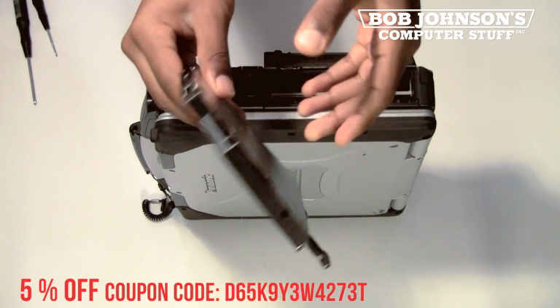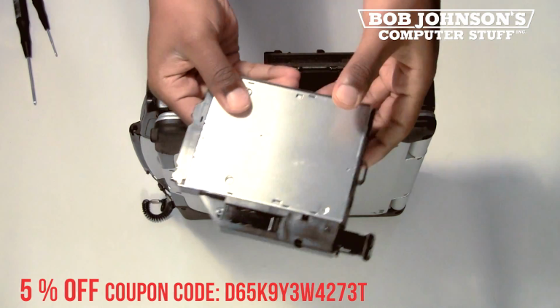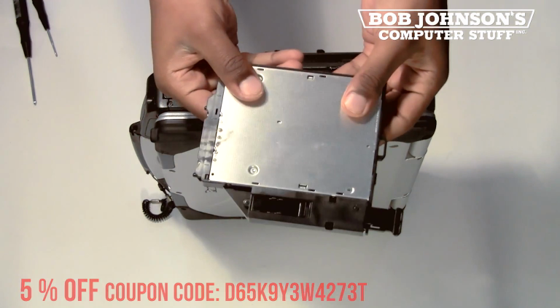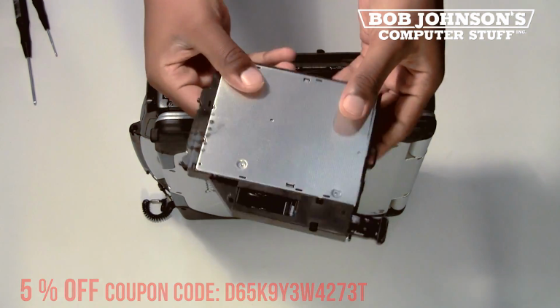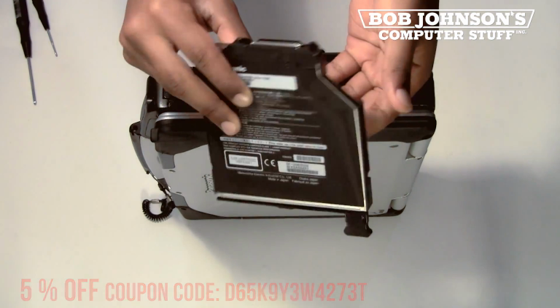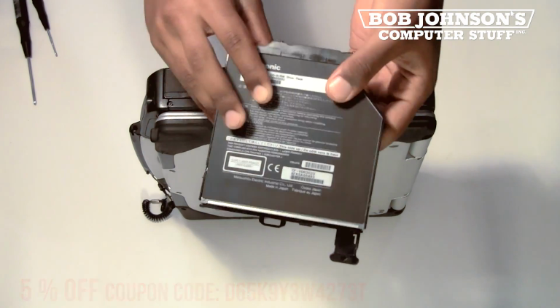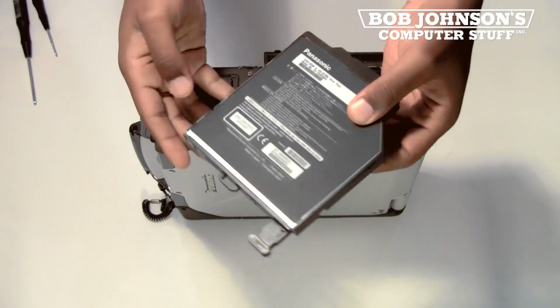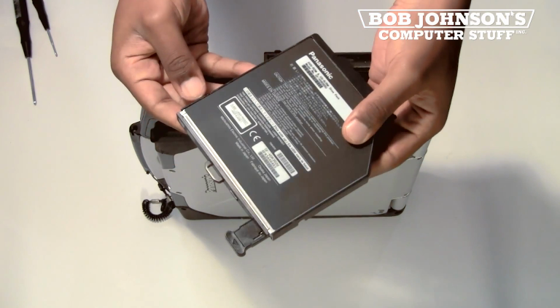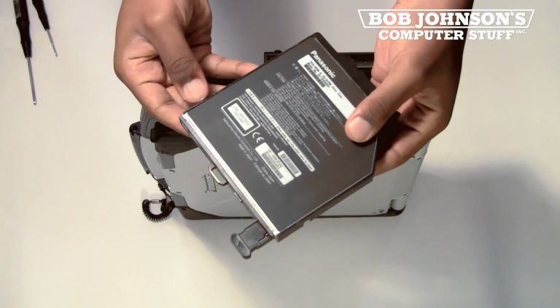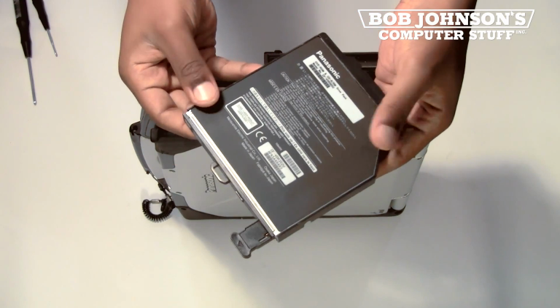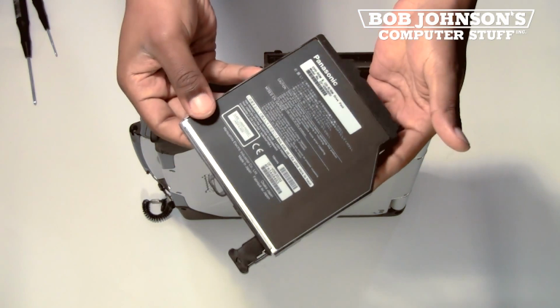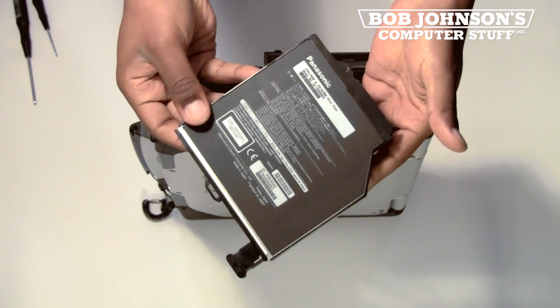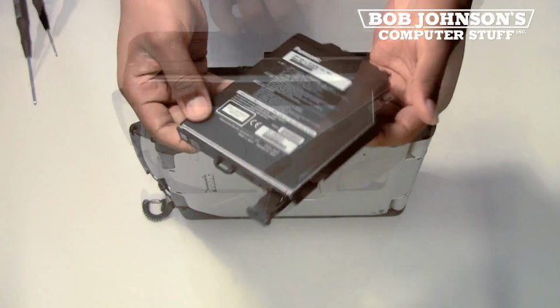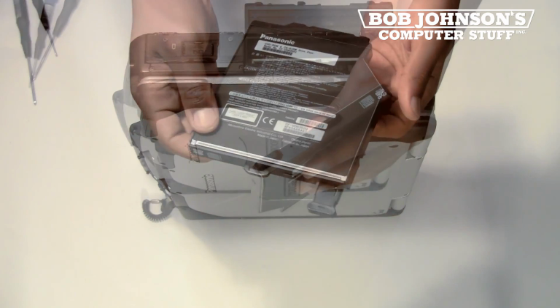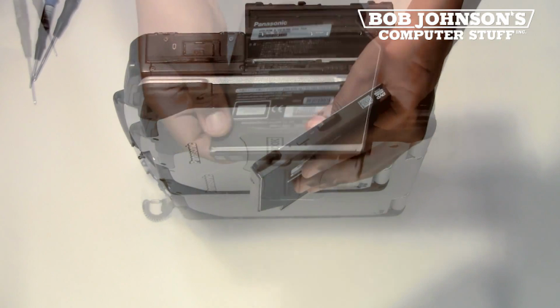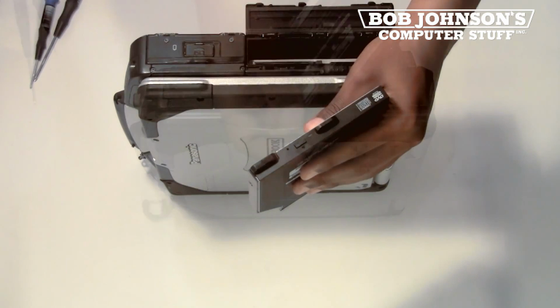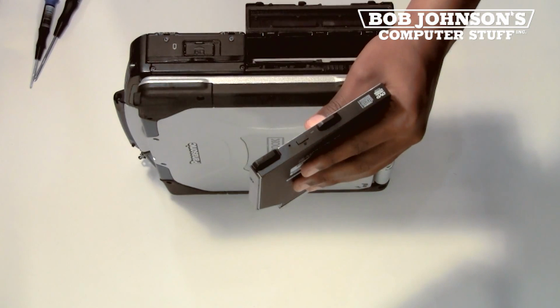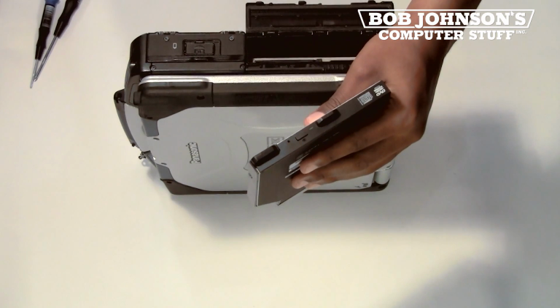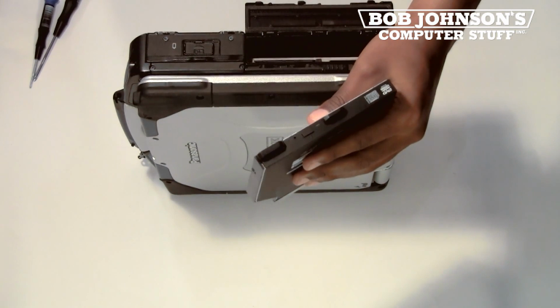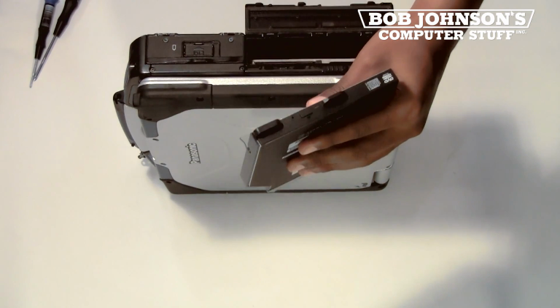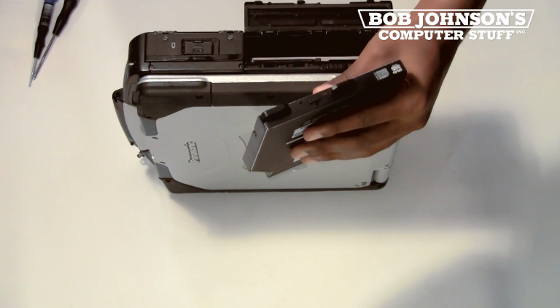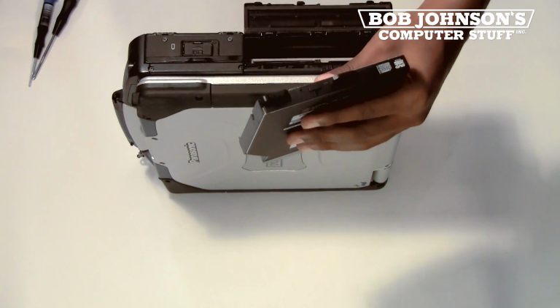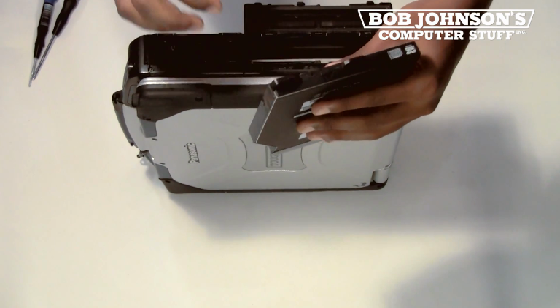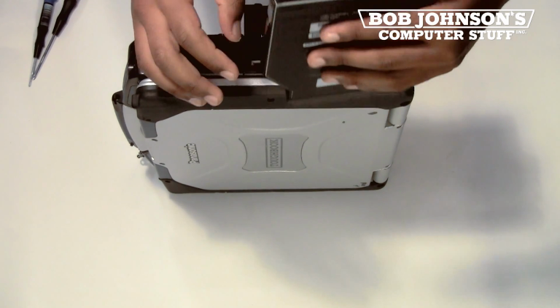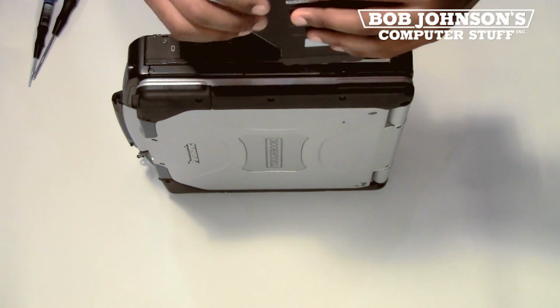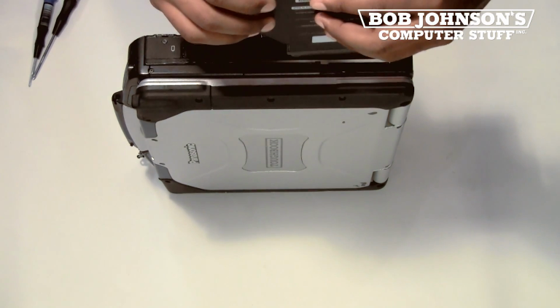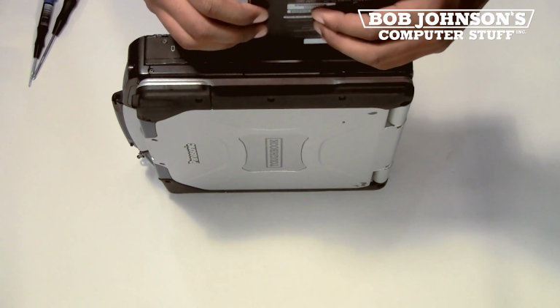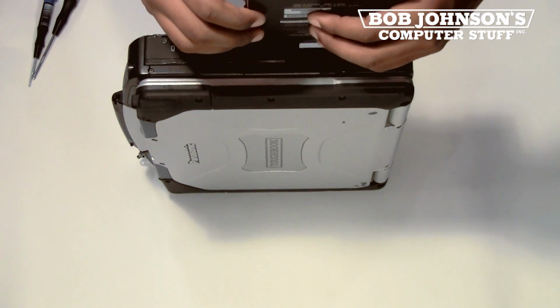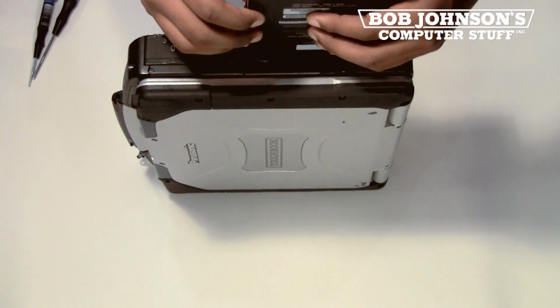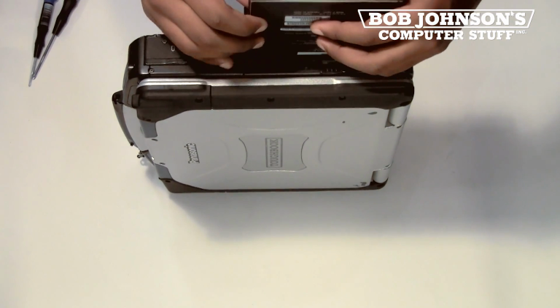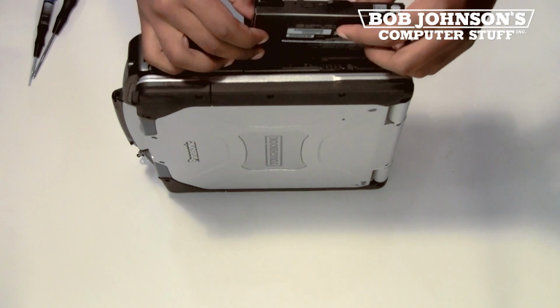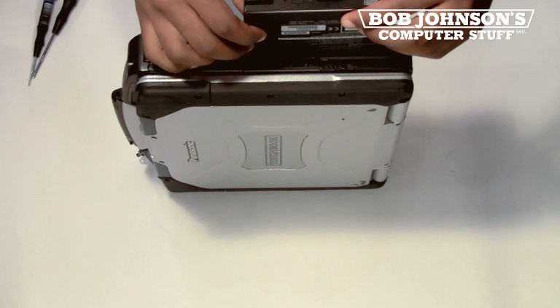This is the CD-Rewritable and DVD-ROM. This part can be found at BobJohnson.com. Check the description for the link.